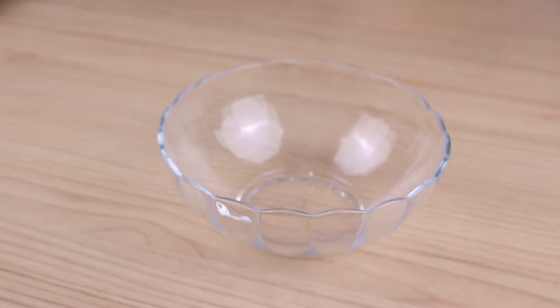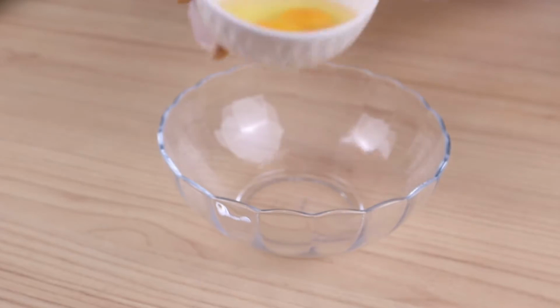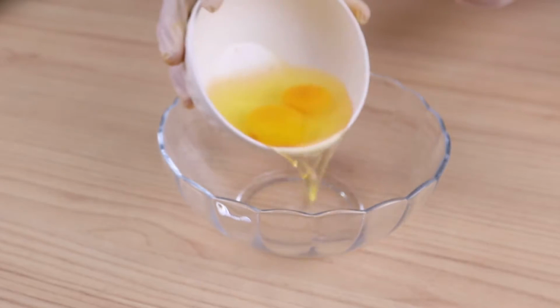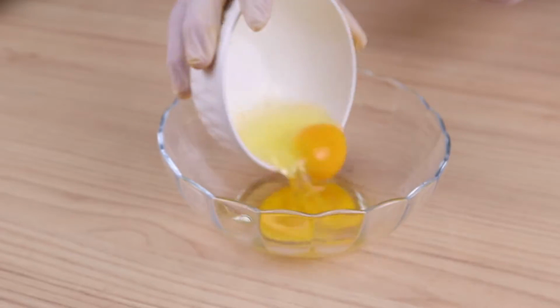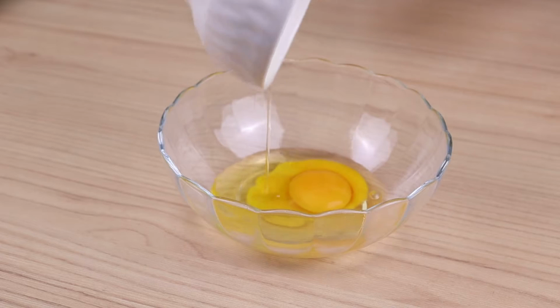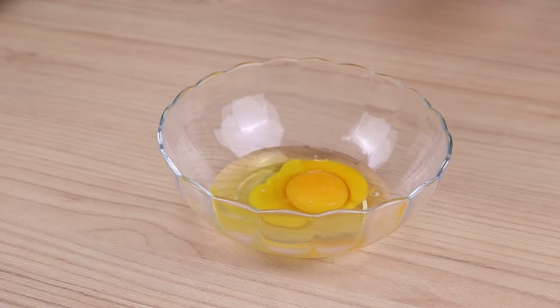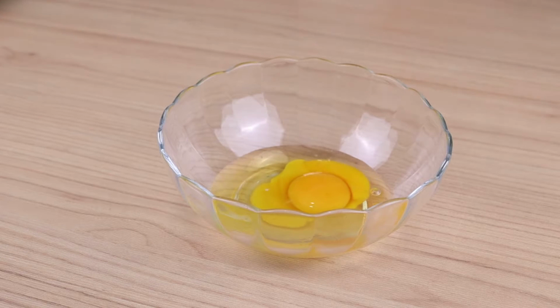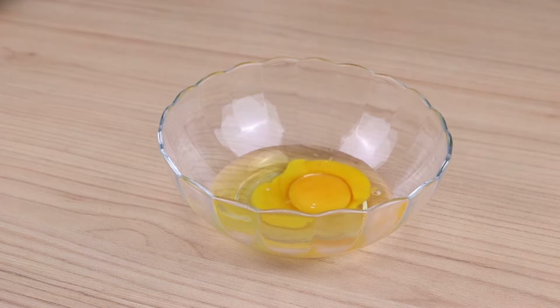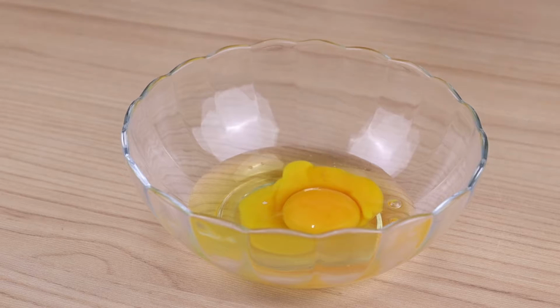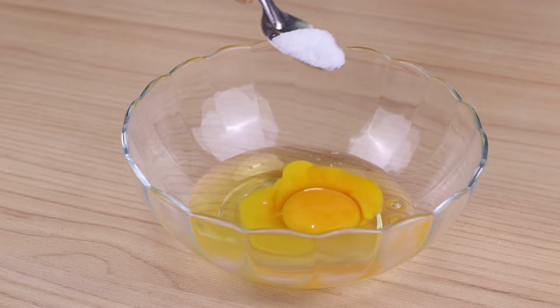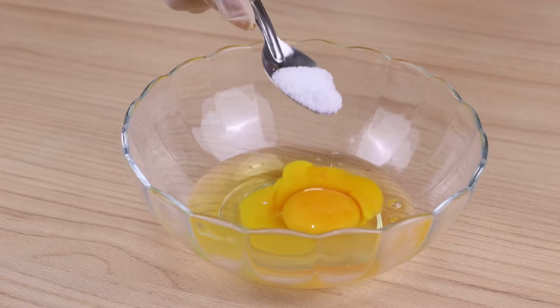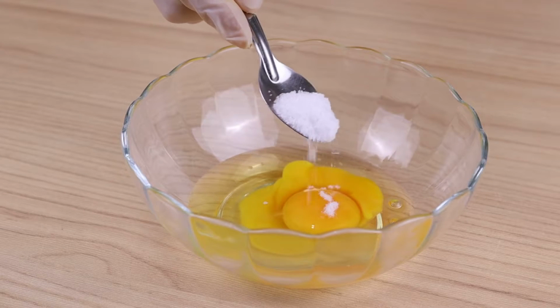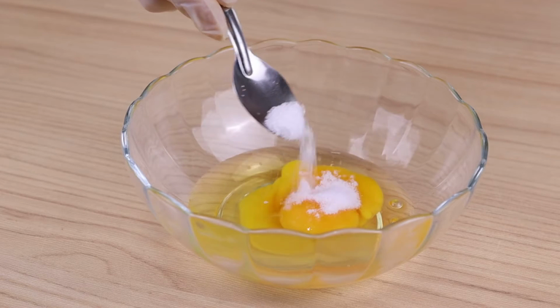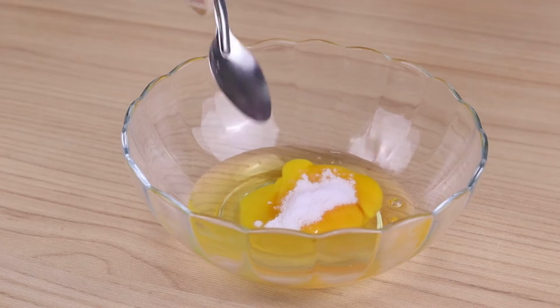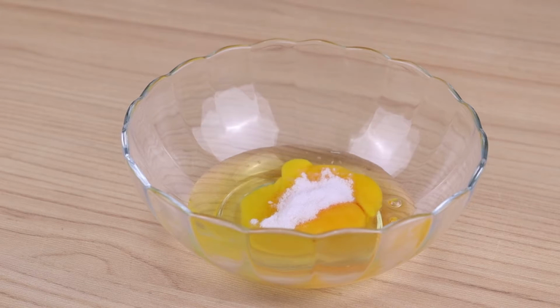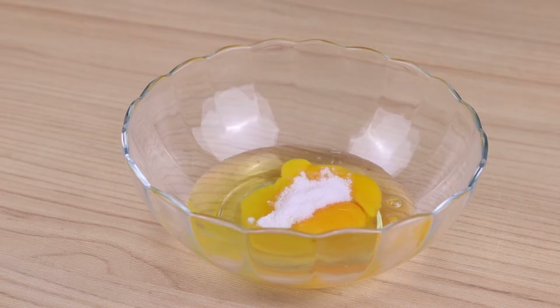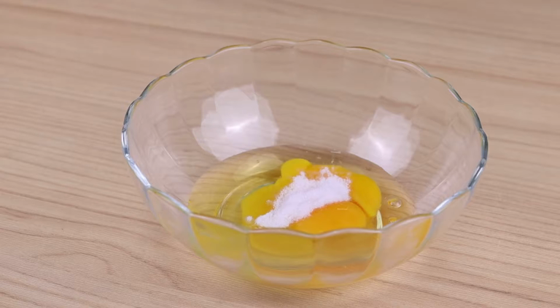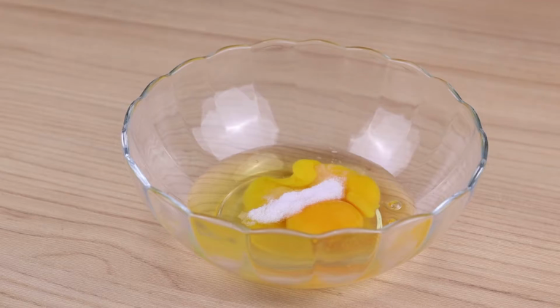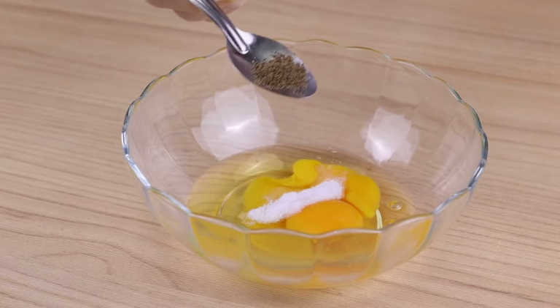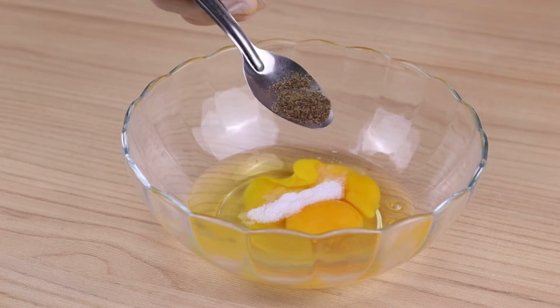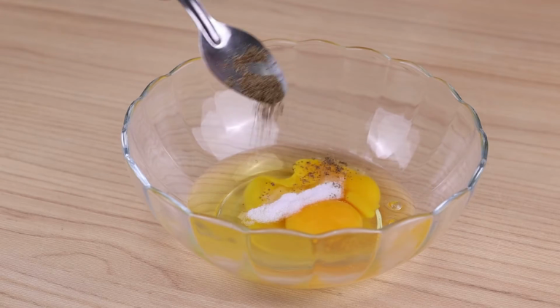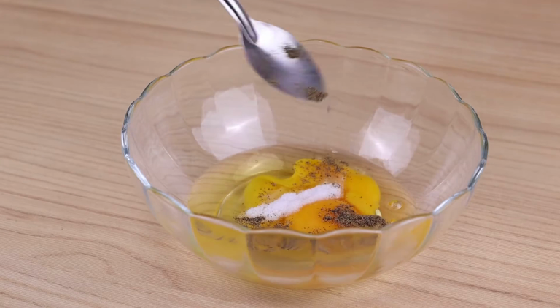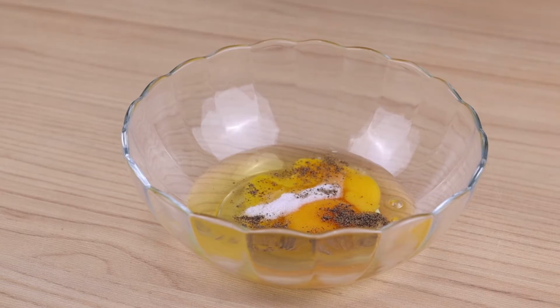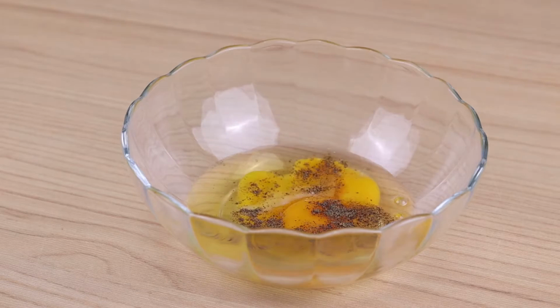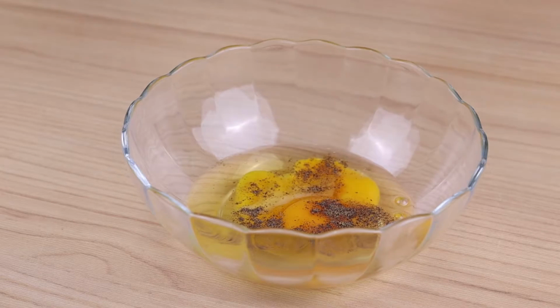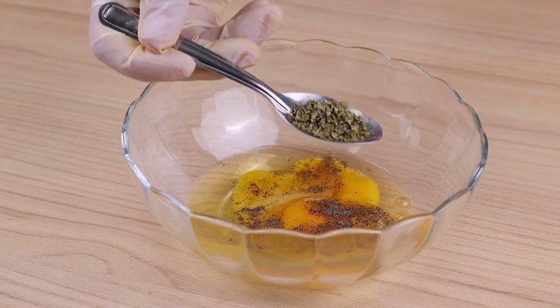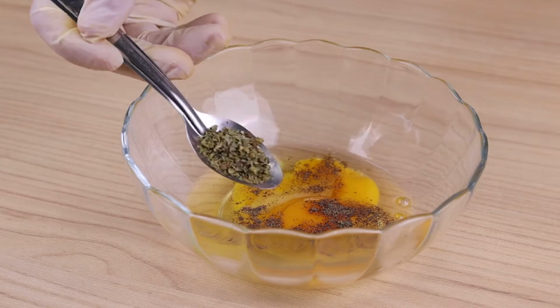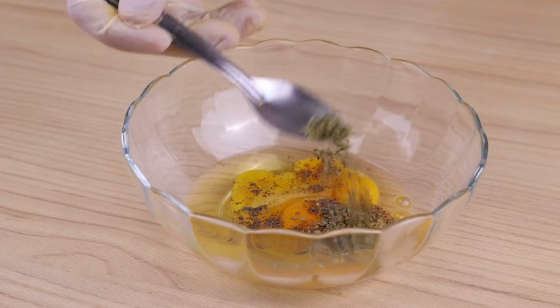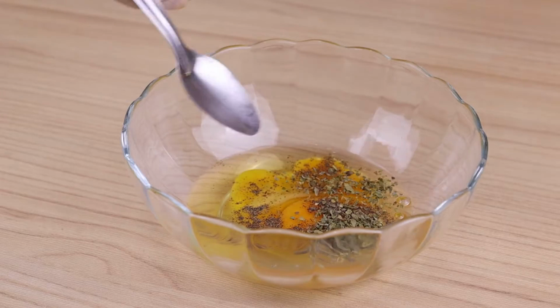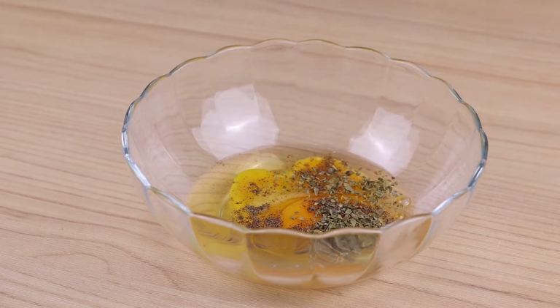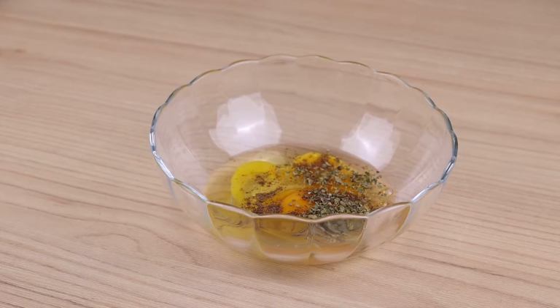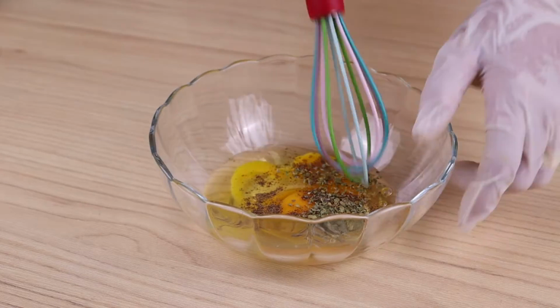Then in a bowl I will add two eggs, half a teaspoon of salt, half a teaspoon of black pepper, half a teaspoon of oregano, and mix well.